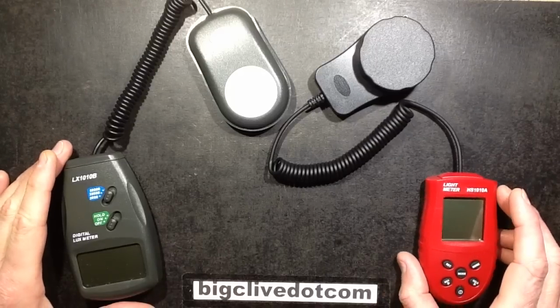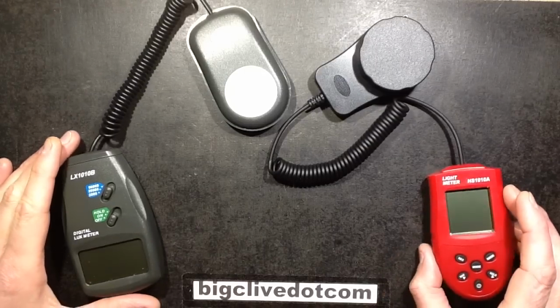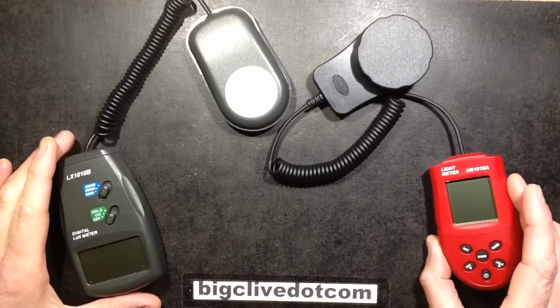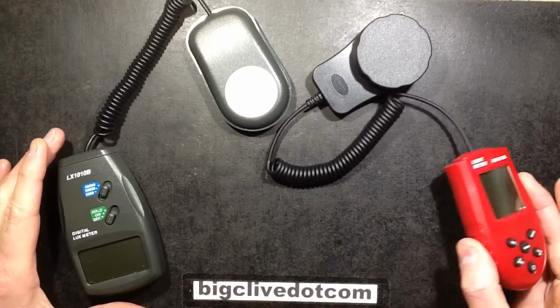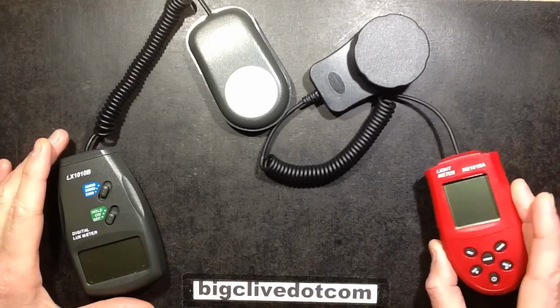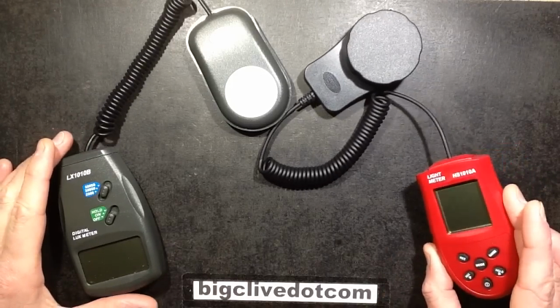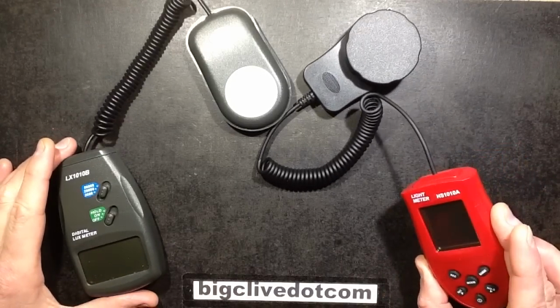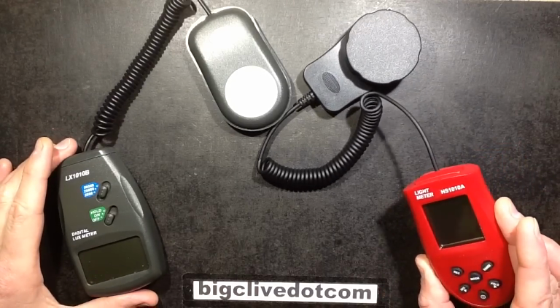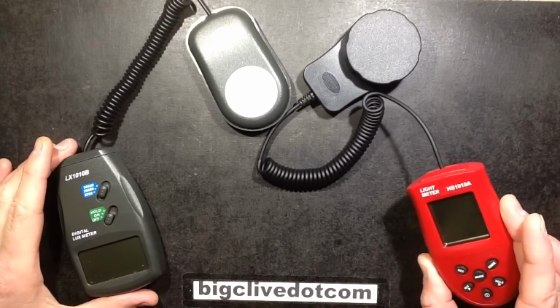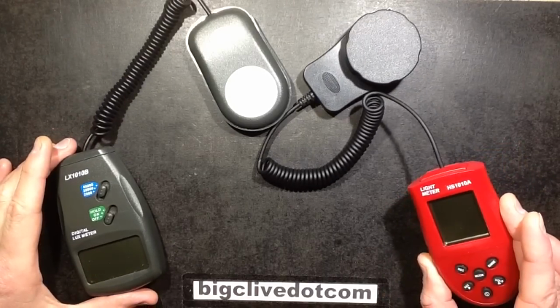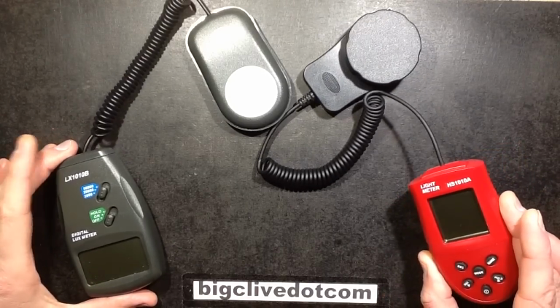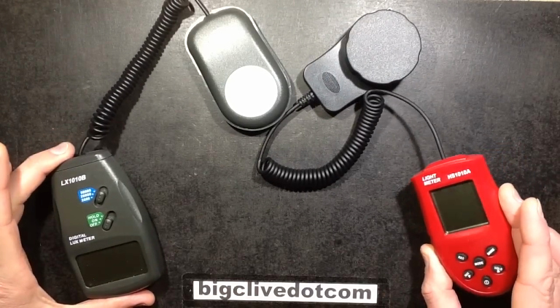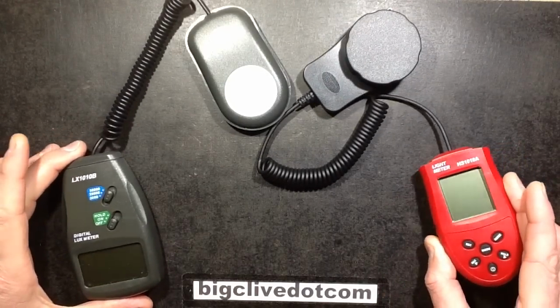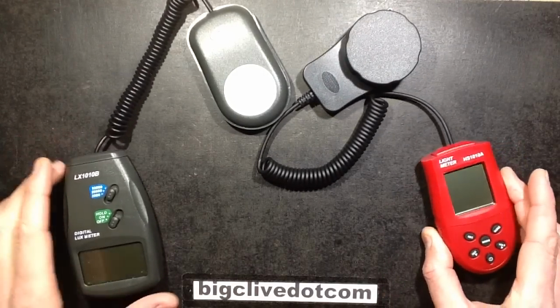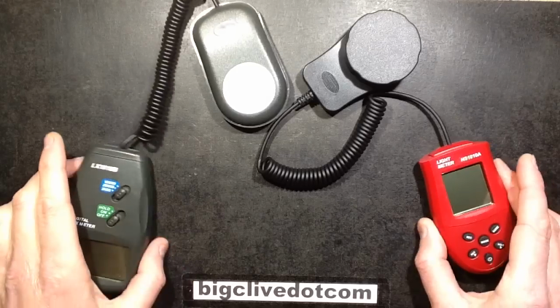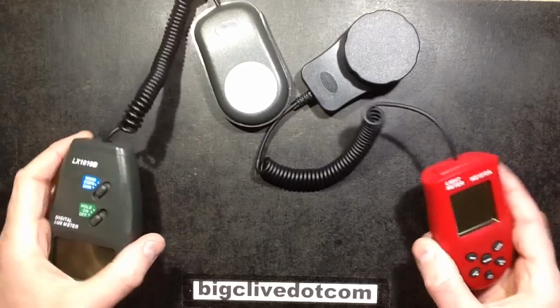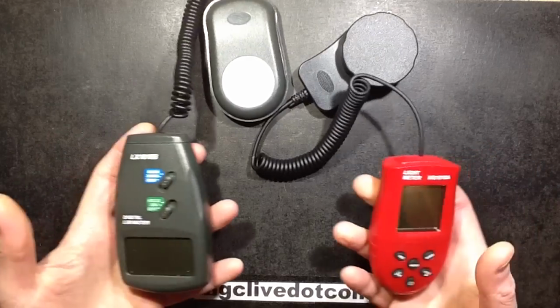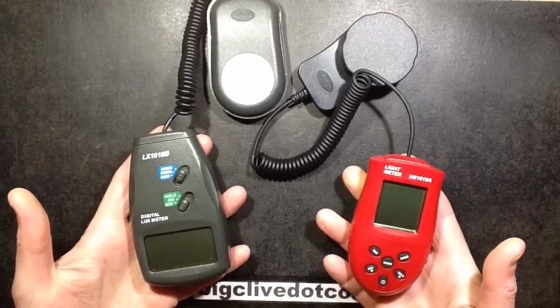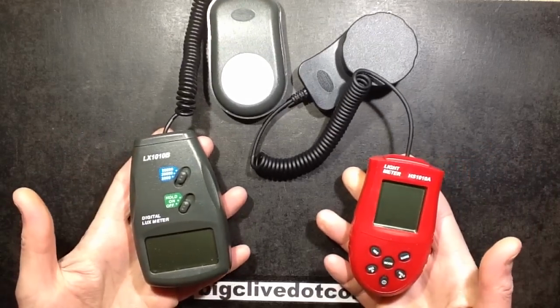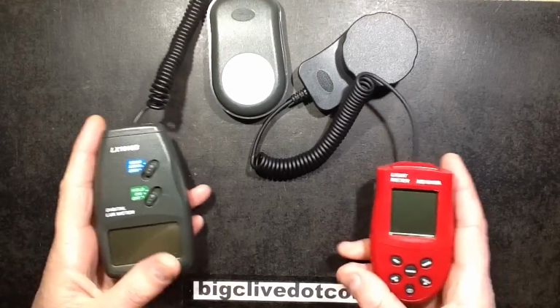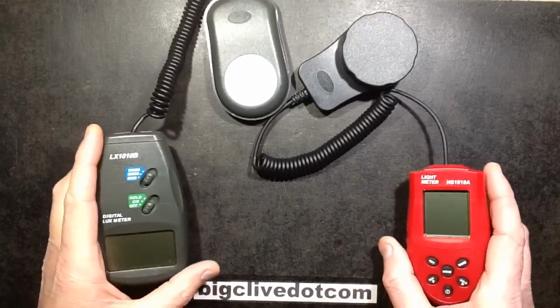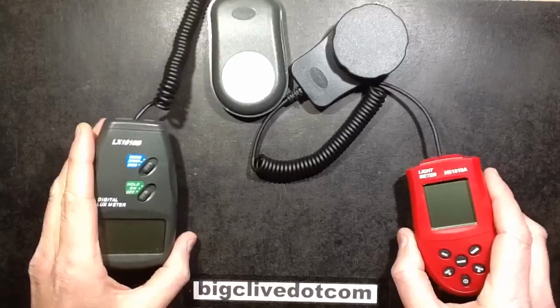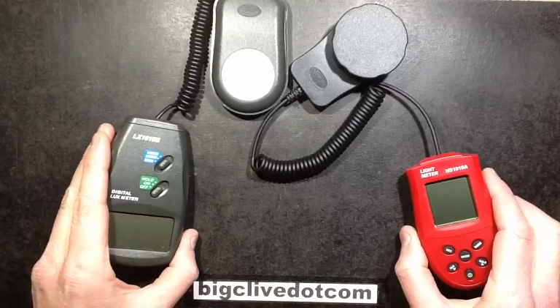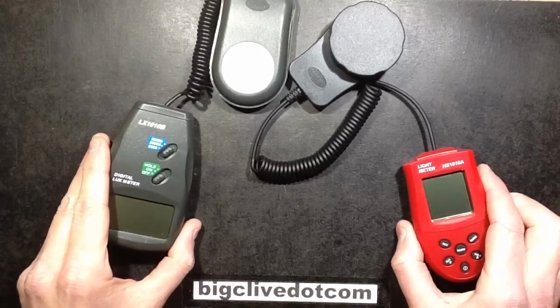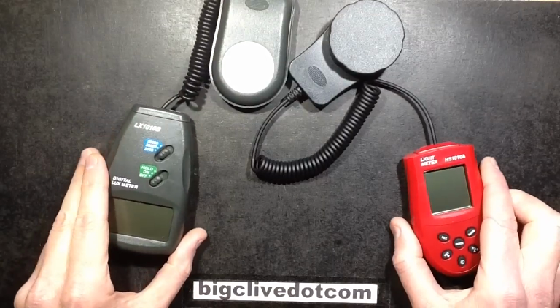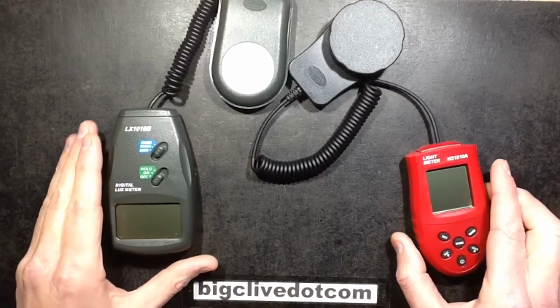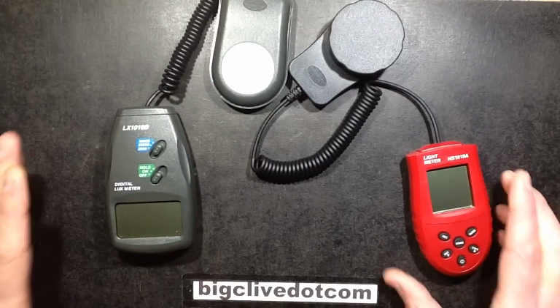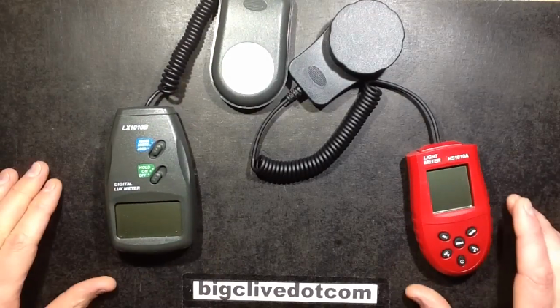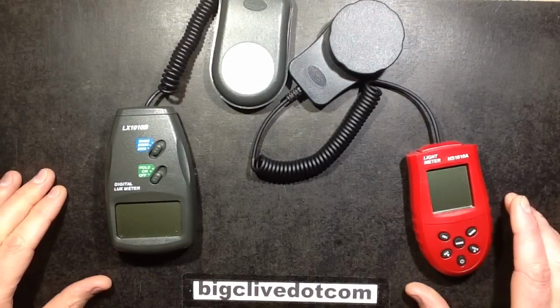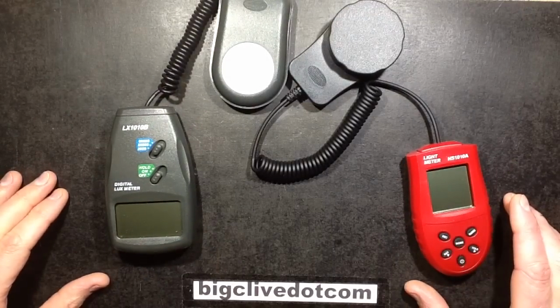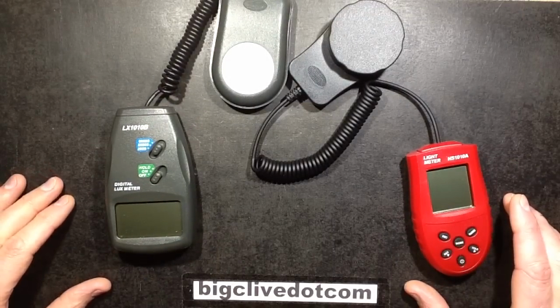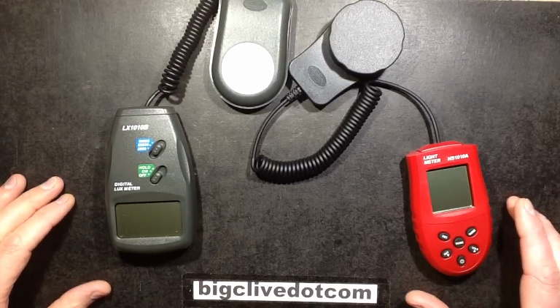I've just received another light meter, this HS1010A. I ordered these two at the same time because I thought it'd be quite interesting to get two cheap light meters and then put them side by side to see how they compared.